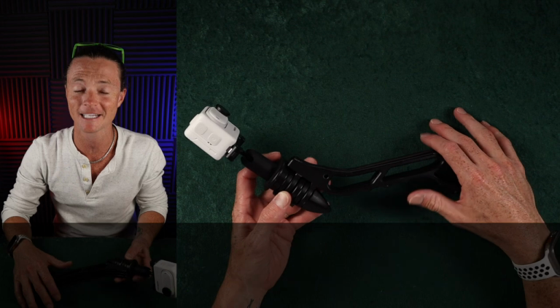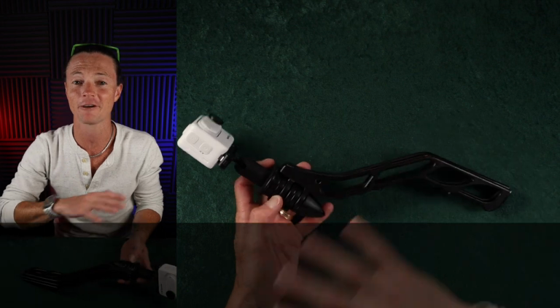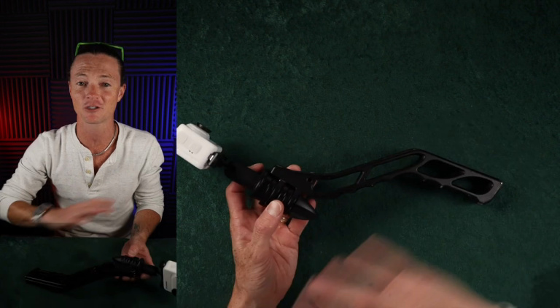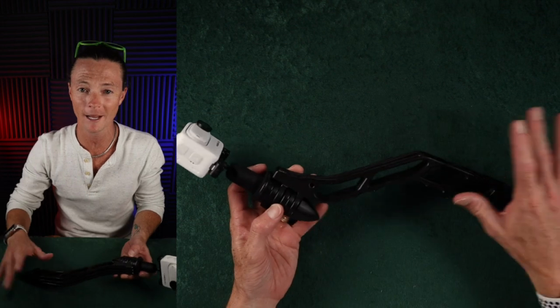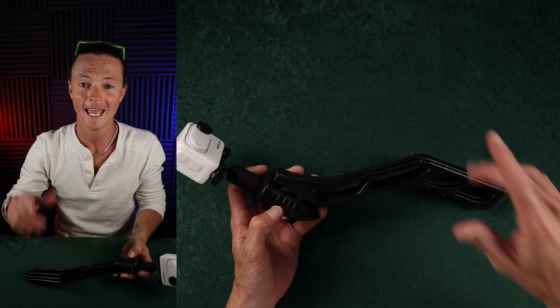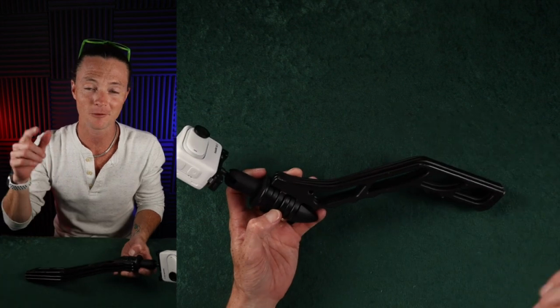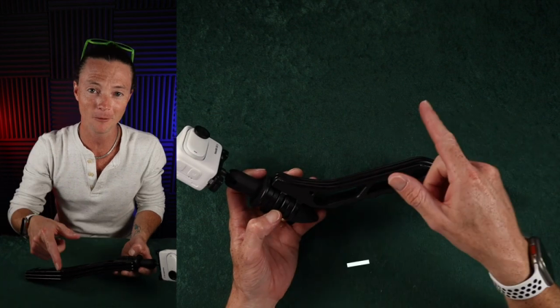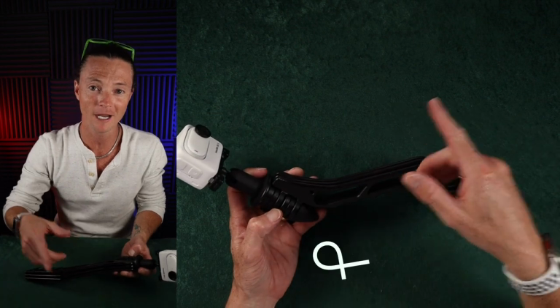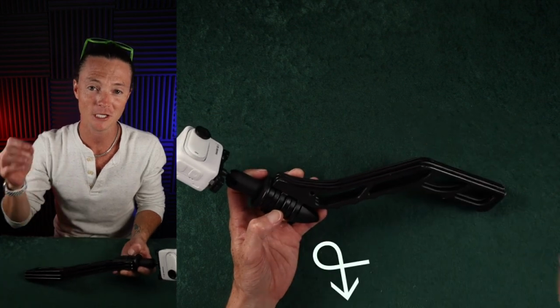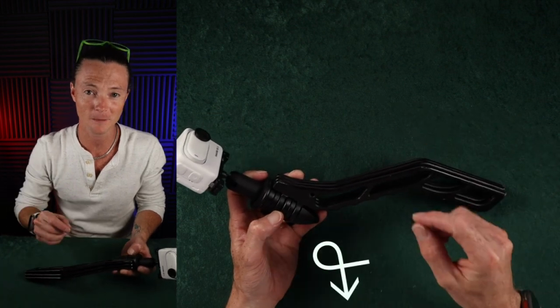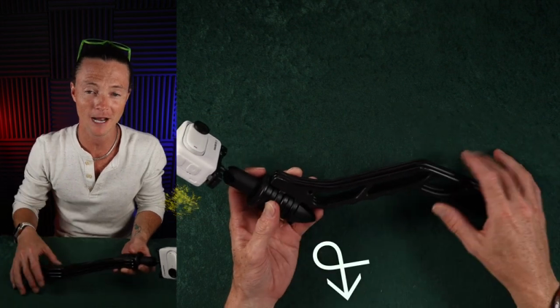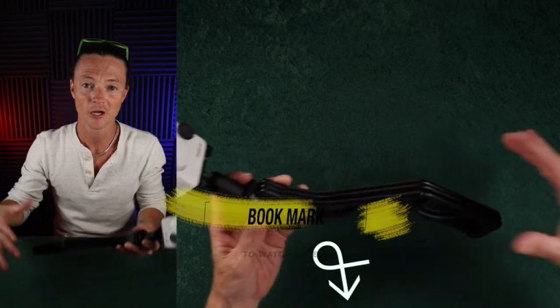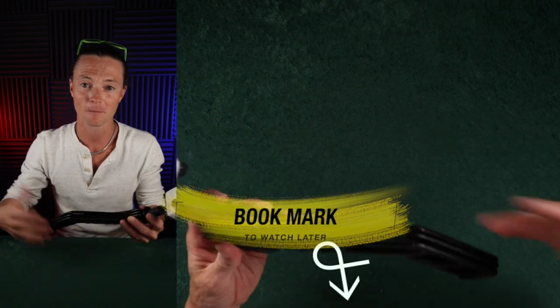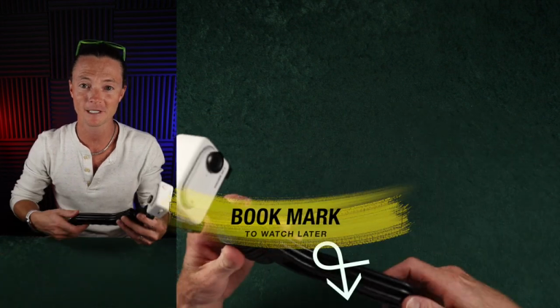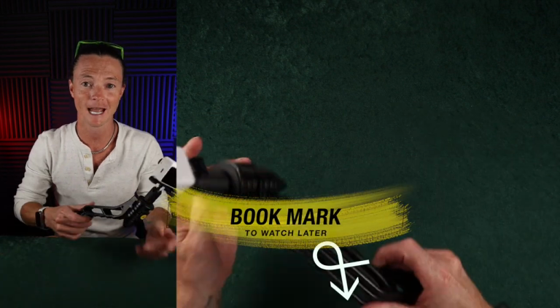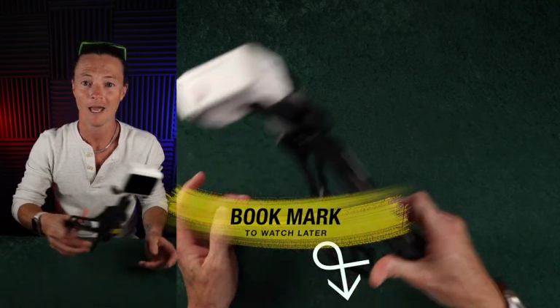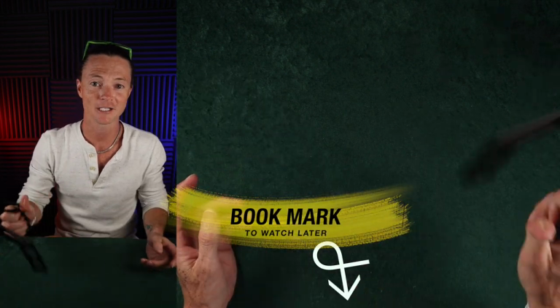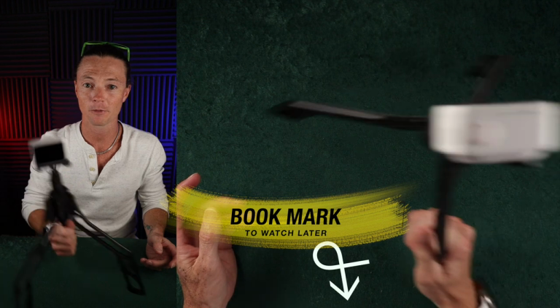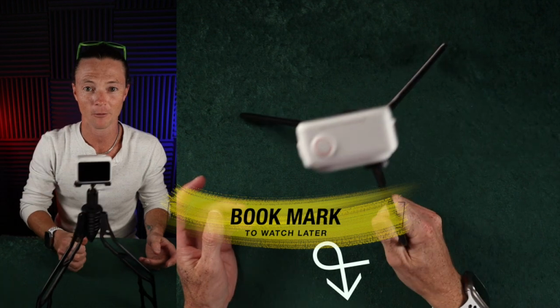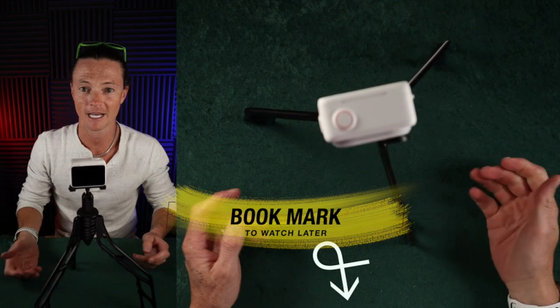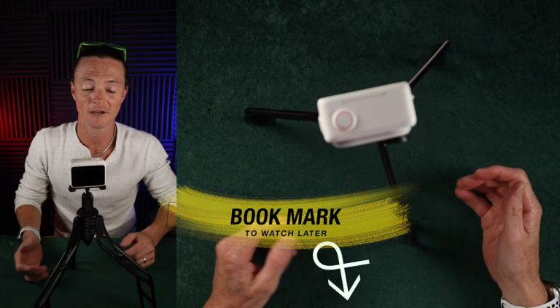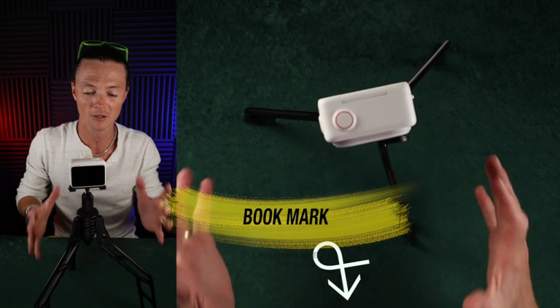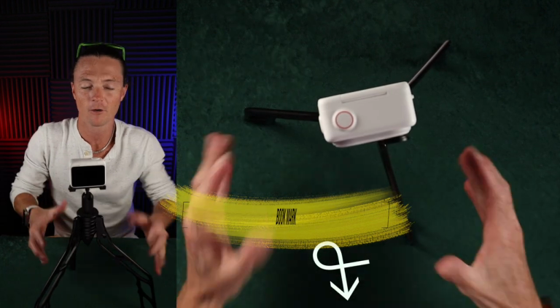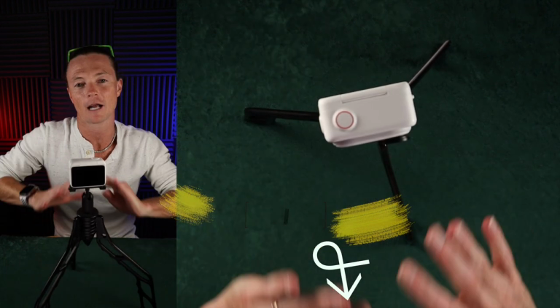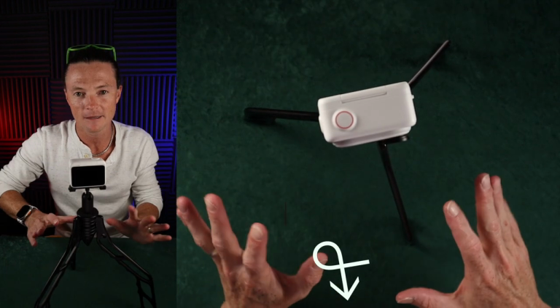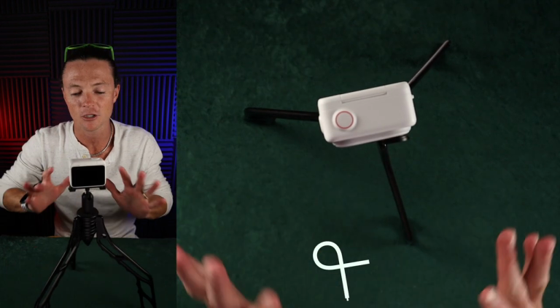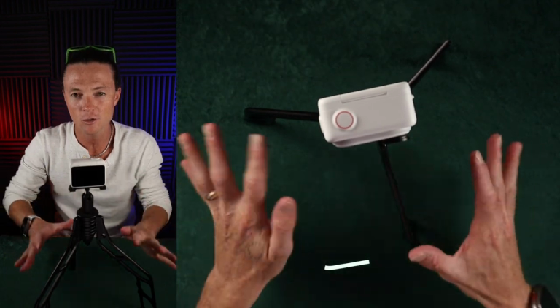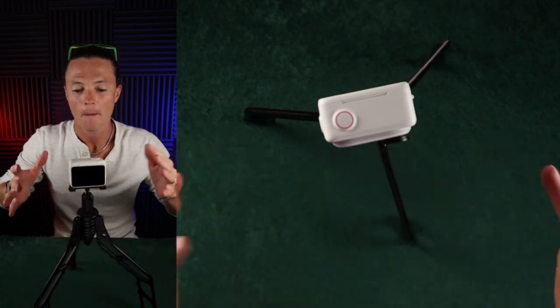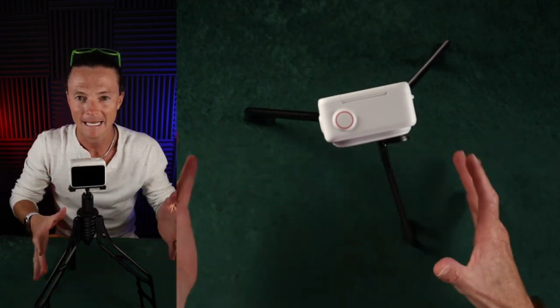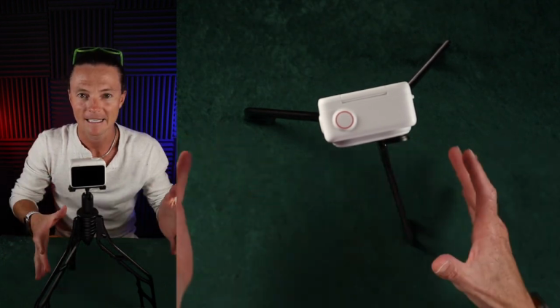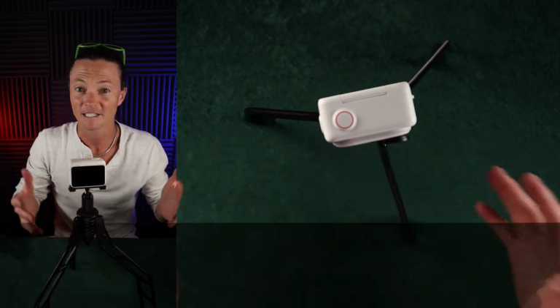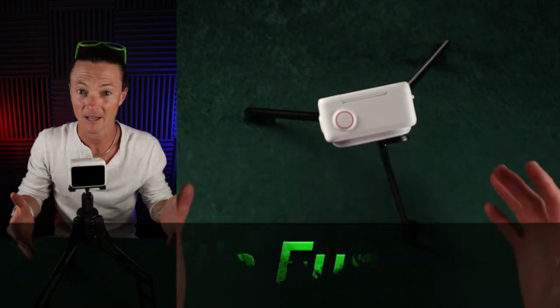It's like a freaking toy. And if you get one, when it shows up at your house, you're going to pull this thing out and start playing with it. And you're going to feel like, okay, look, I bought this to use, but it's fun.